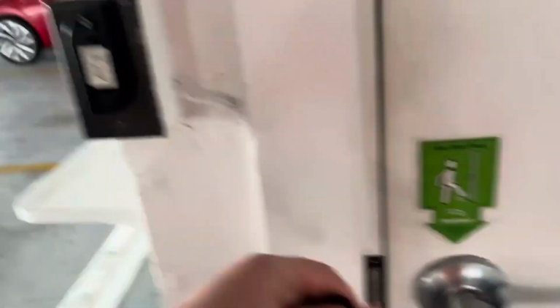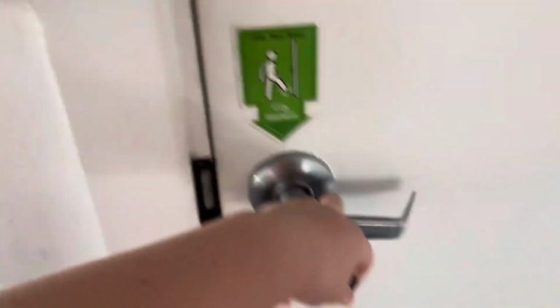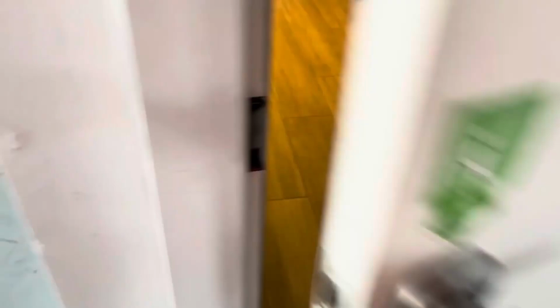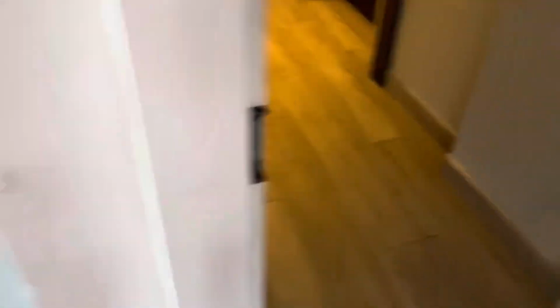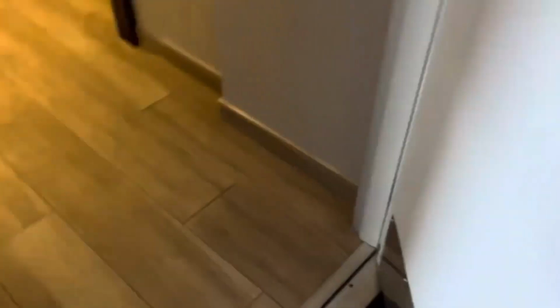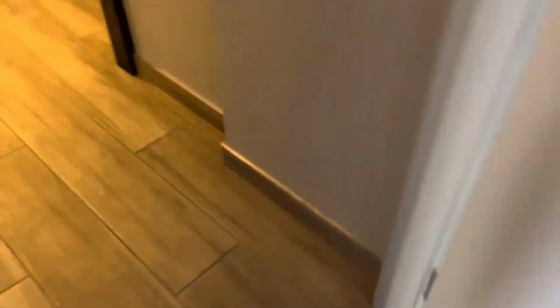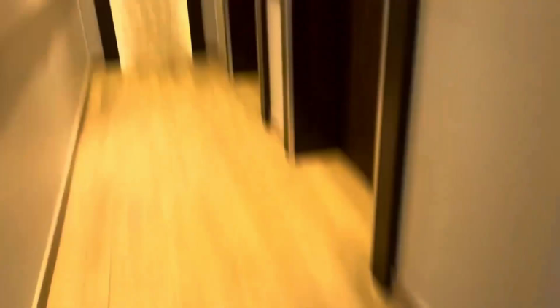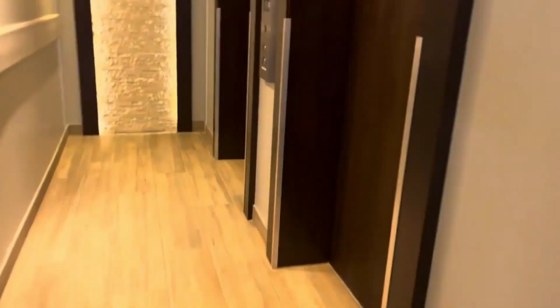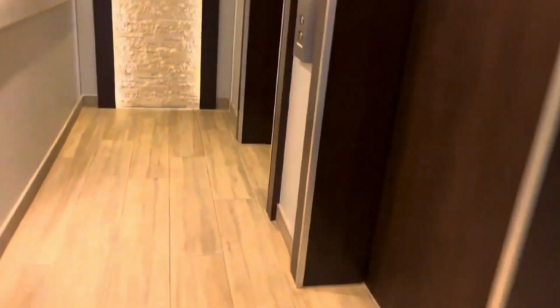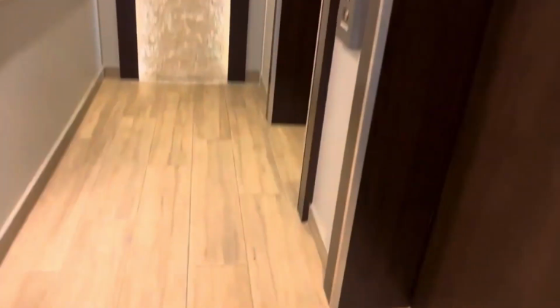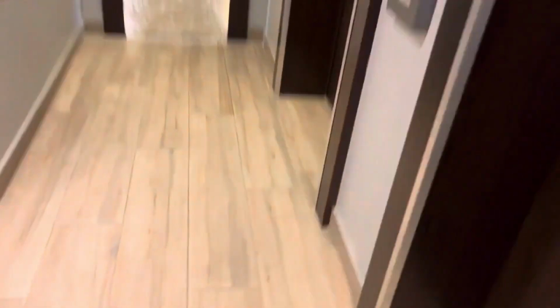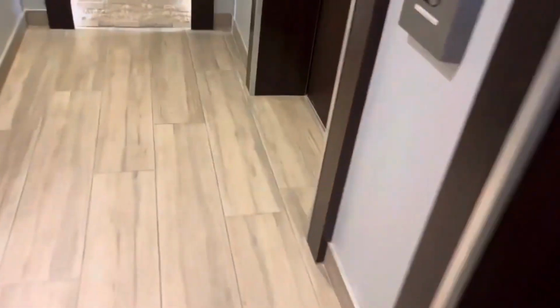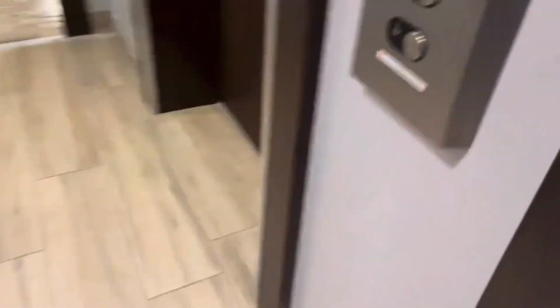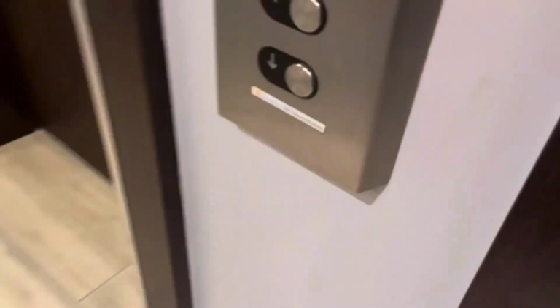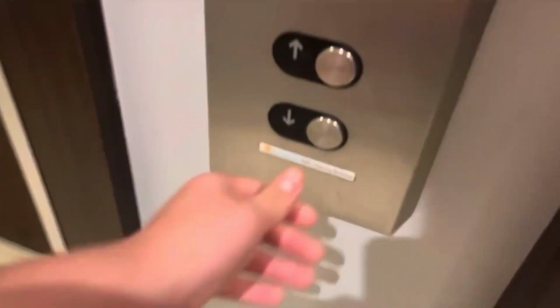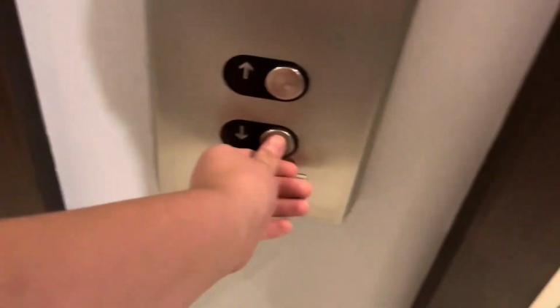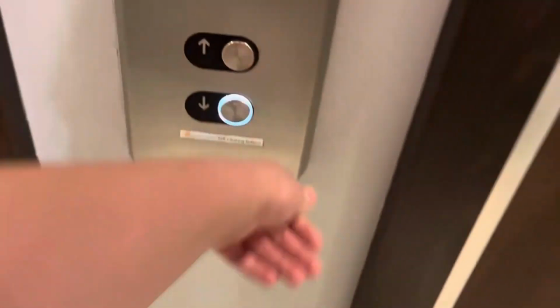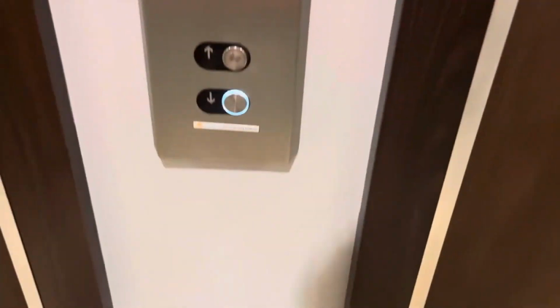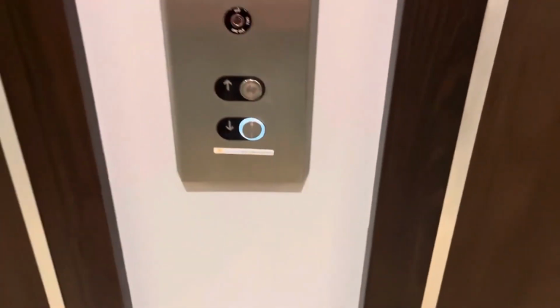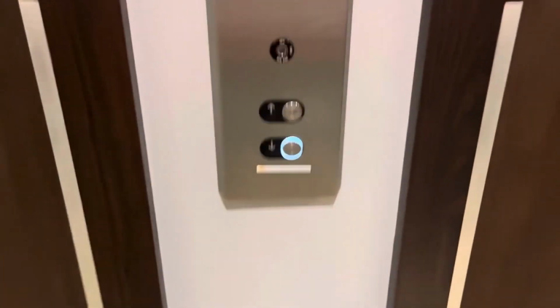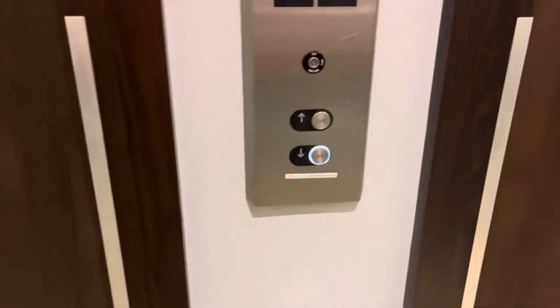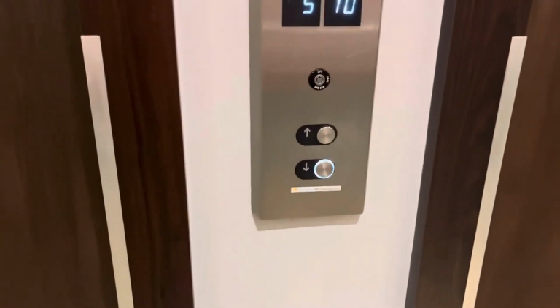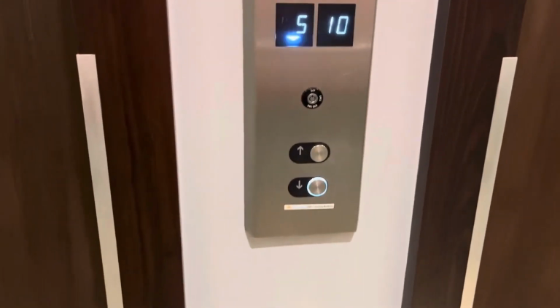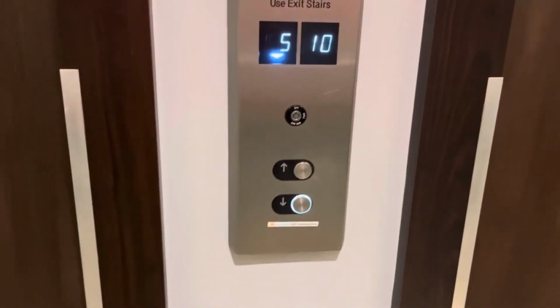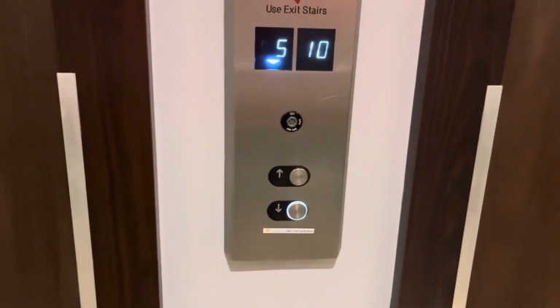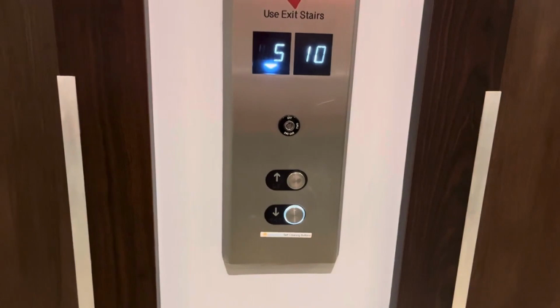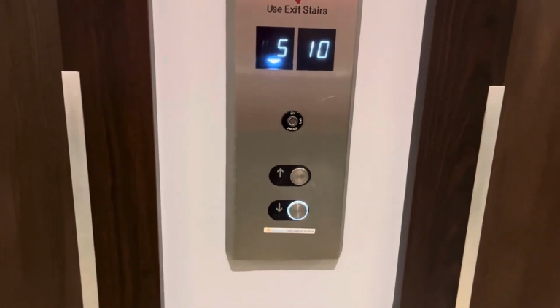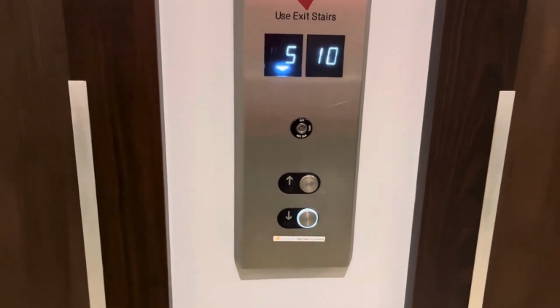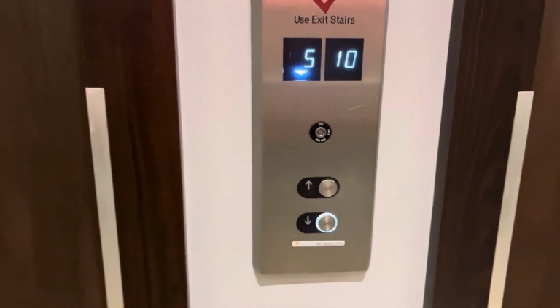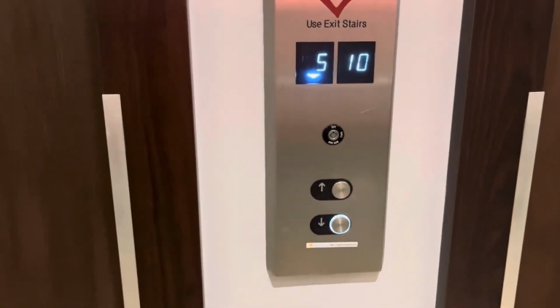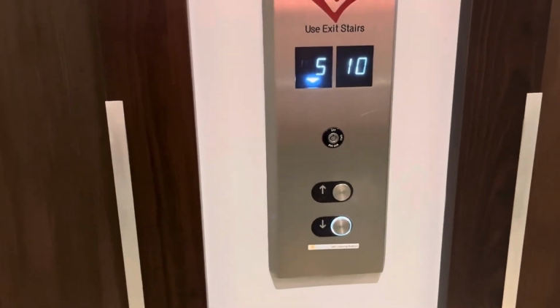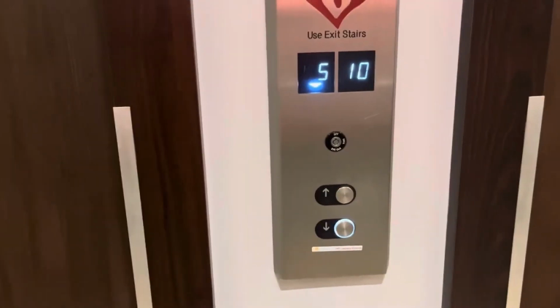All right, today we're going to be taking a look at a Notifier FST-2-3030 fire alarm system. We're going to ride the elevator down to the lobby first to get to the panel.